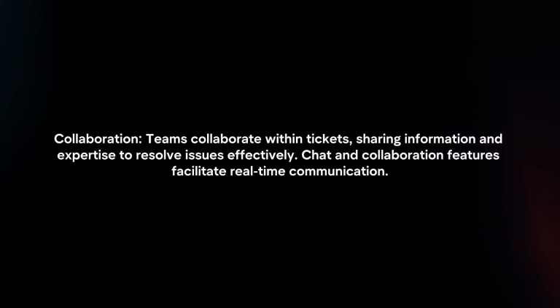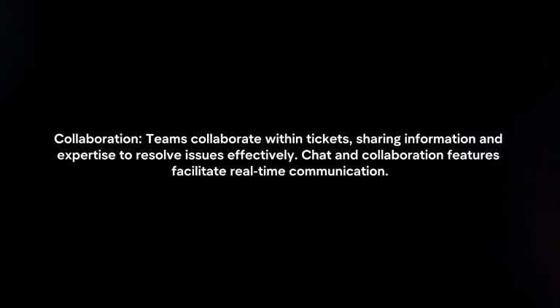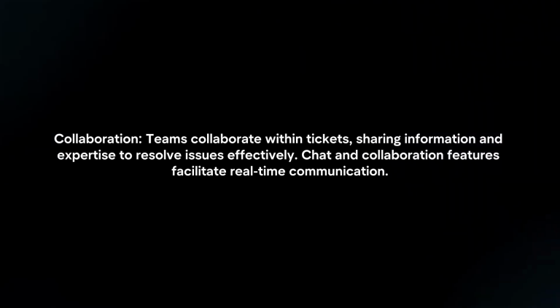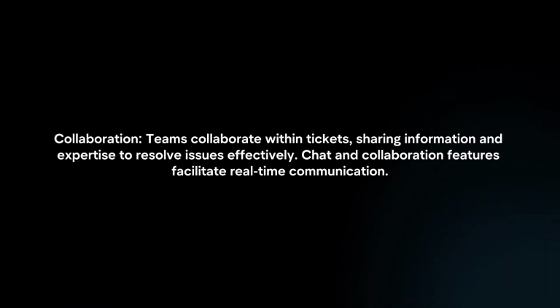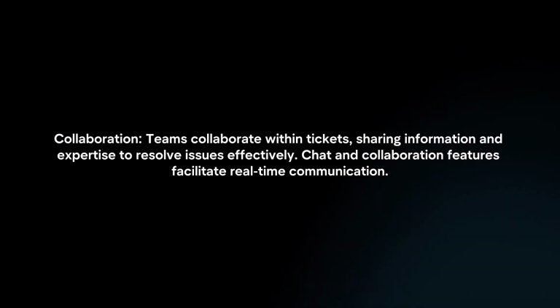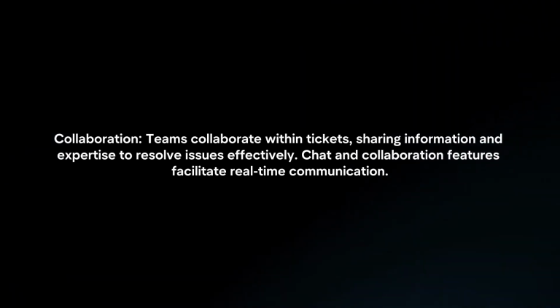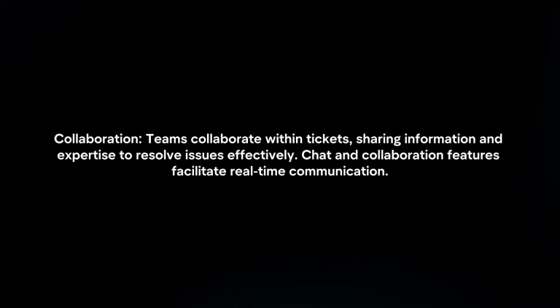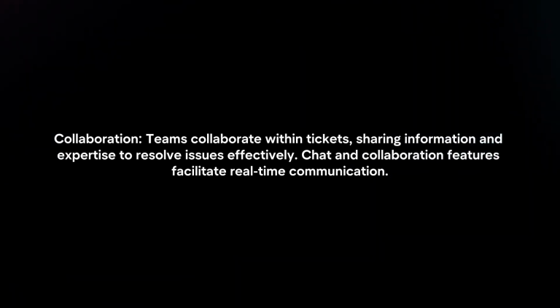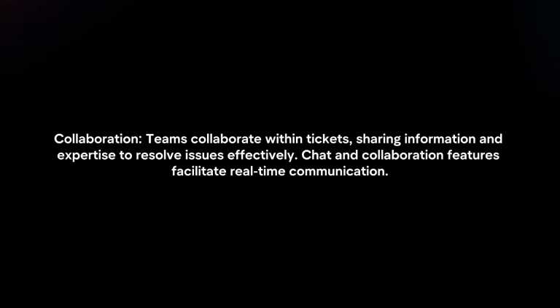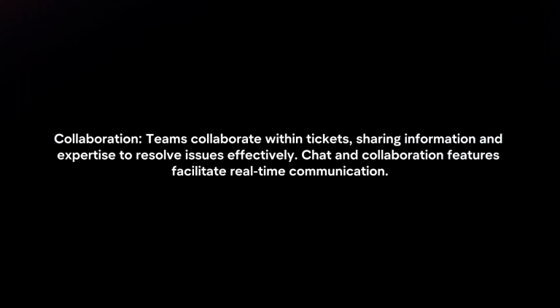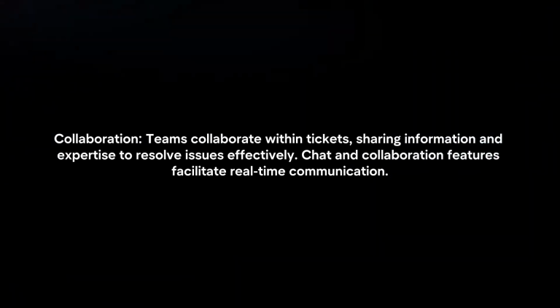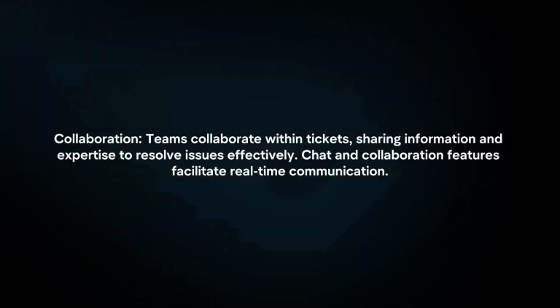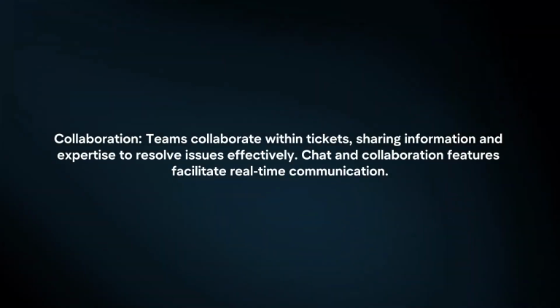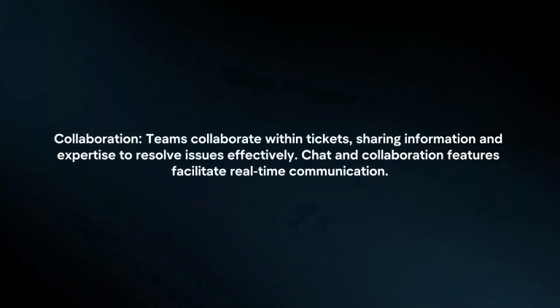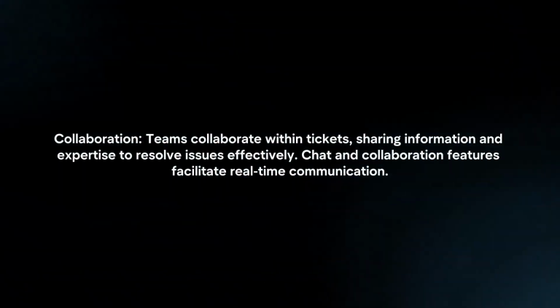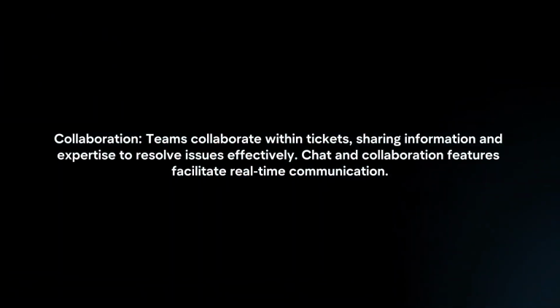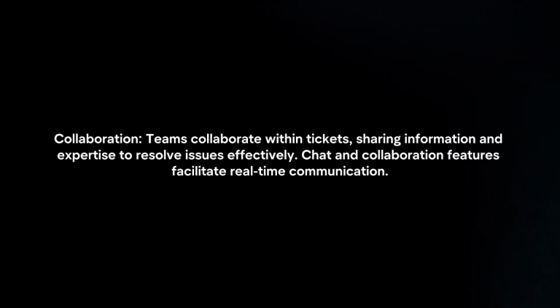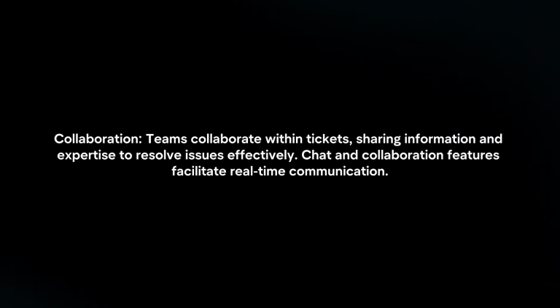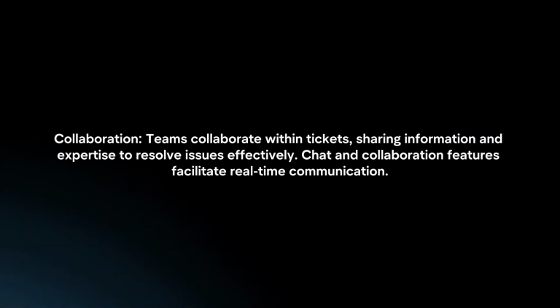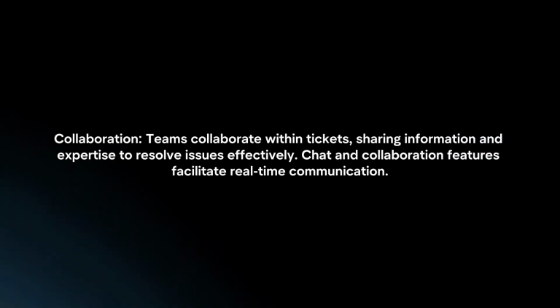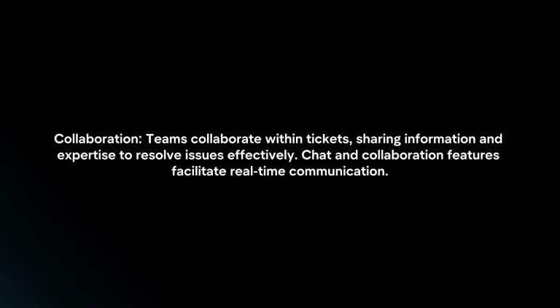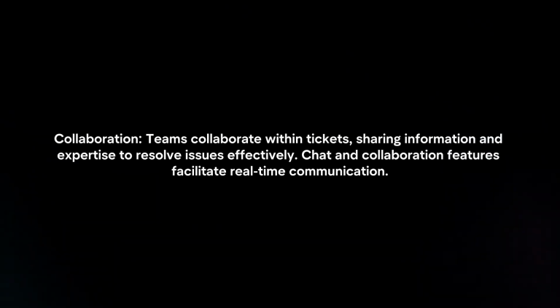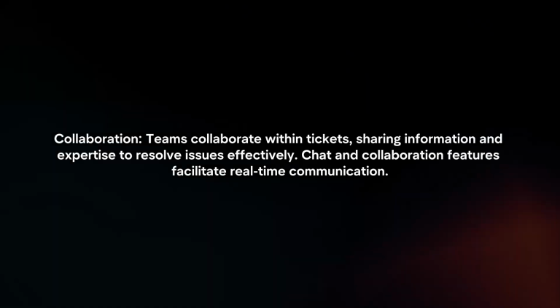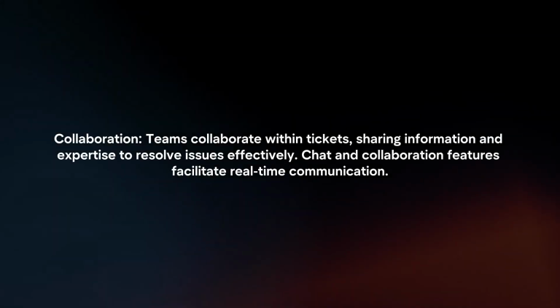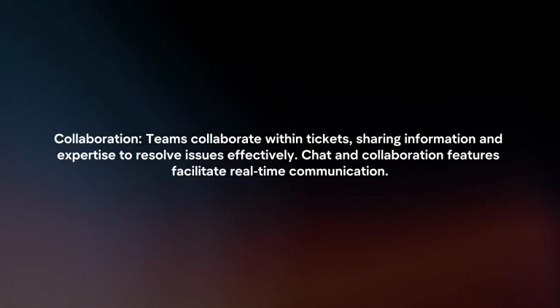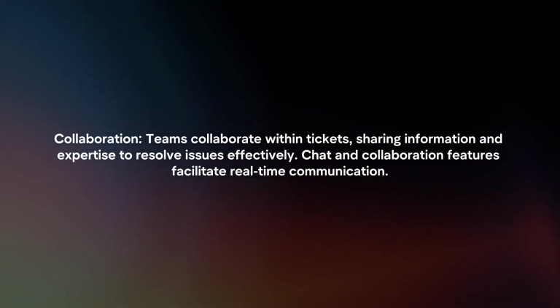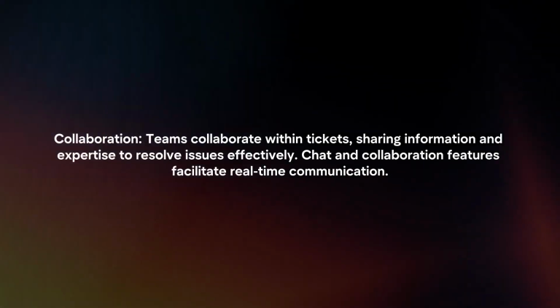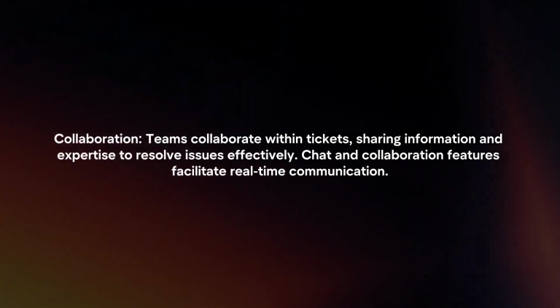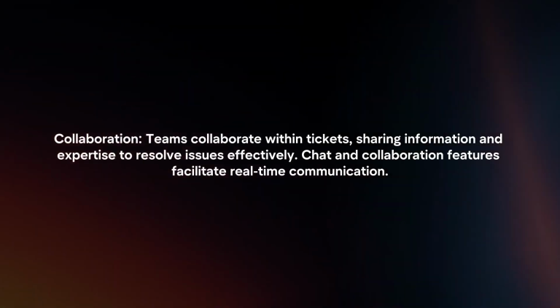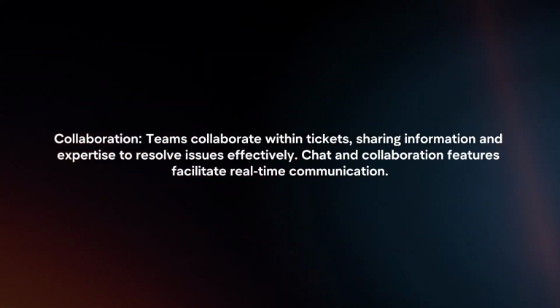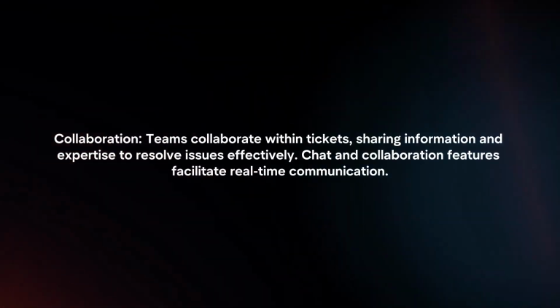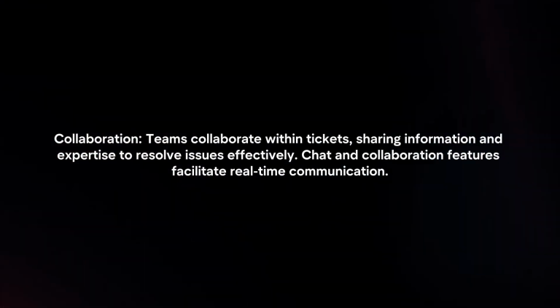Collaboration: Teams collaborate within tickets, sharing information and expertise to resolve issues effectively. Chat and collaboration features facilitate real-time communication.